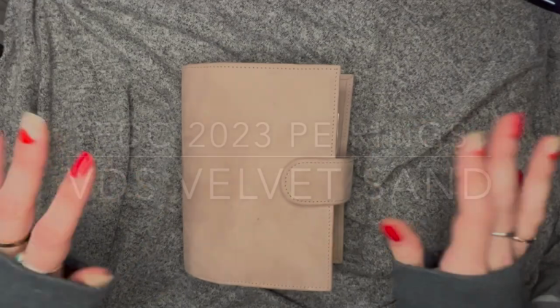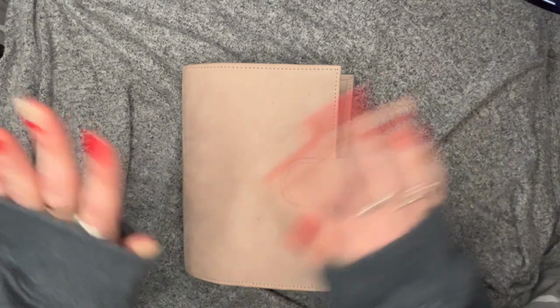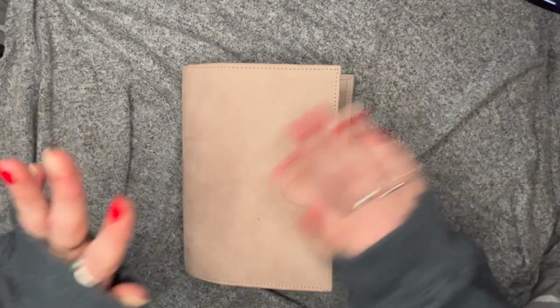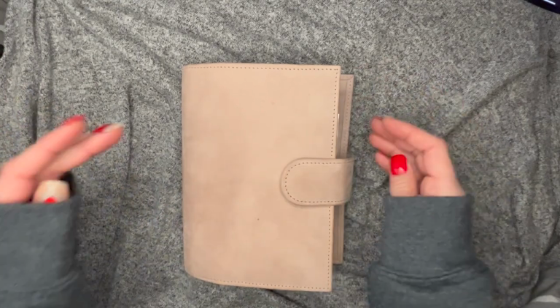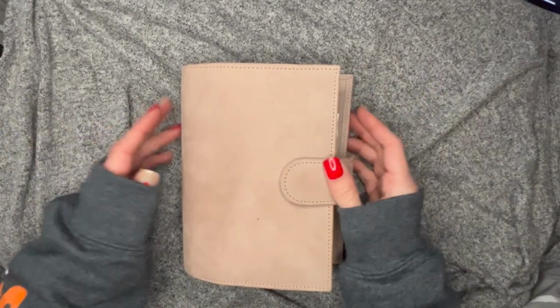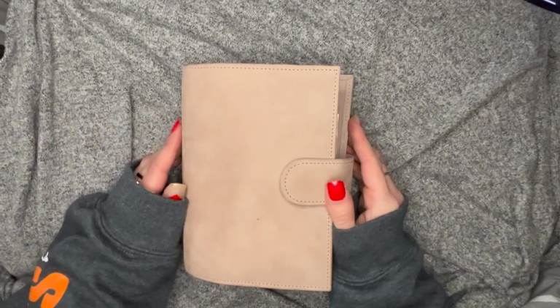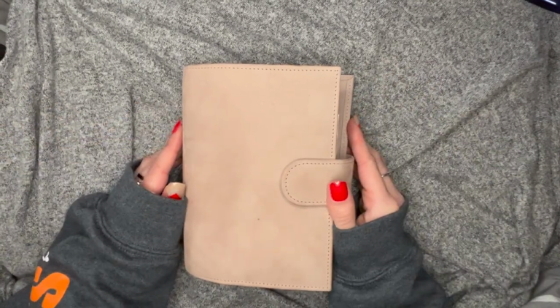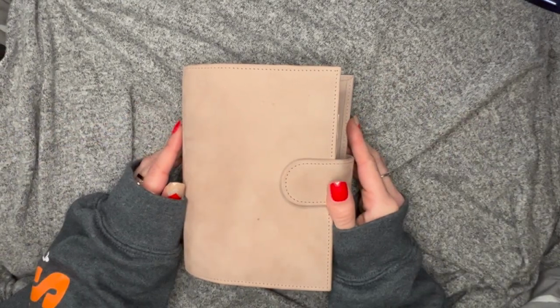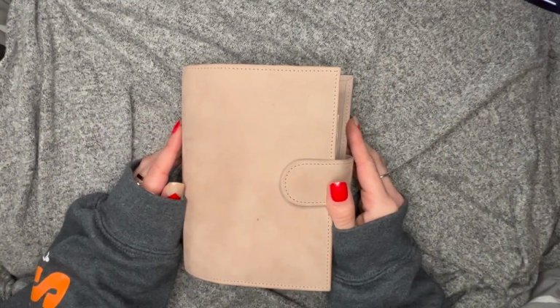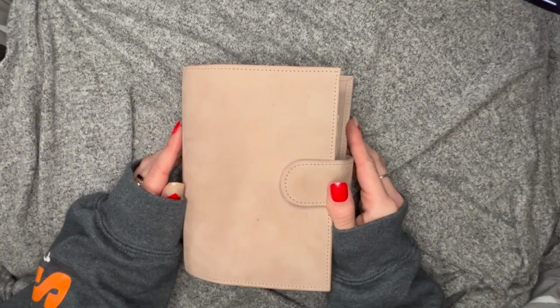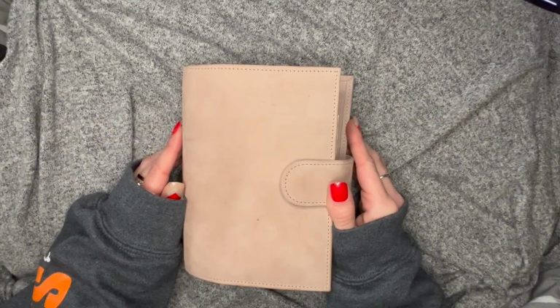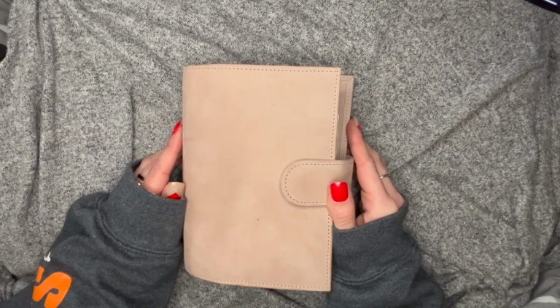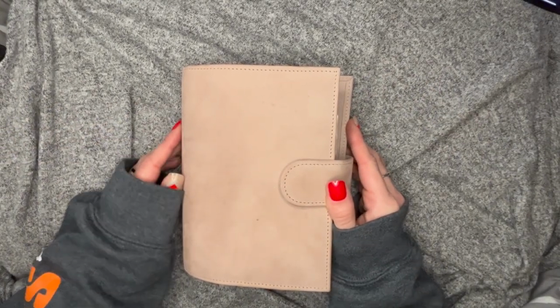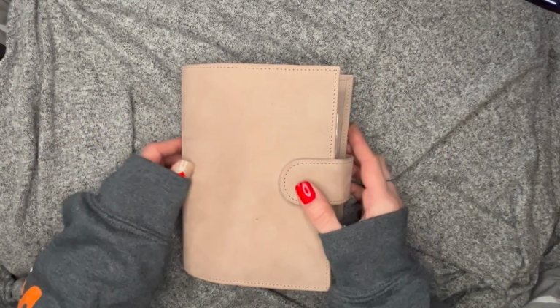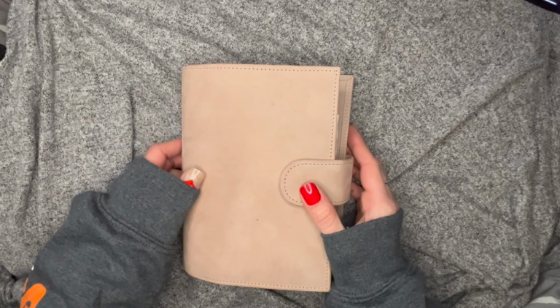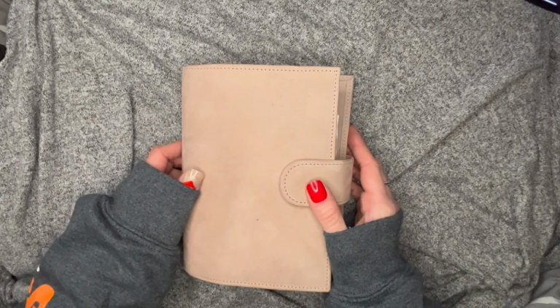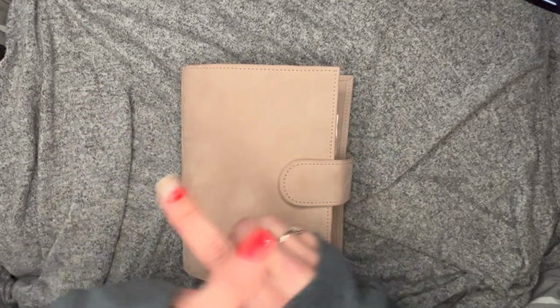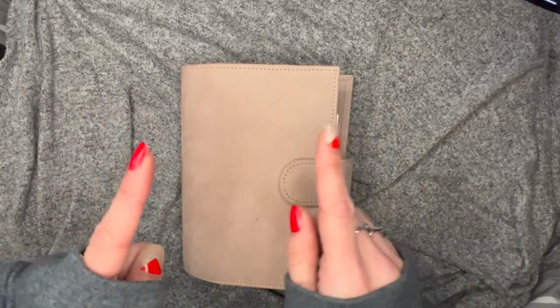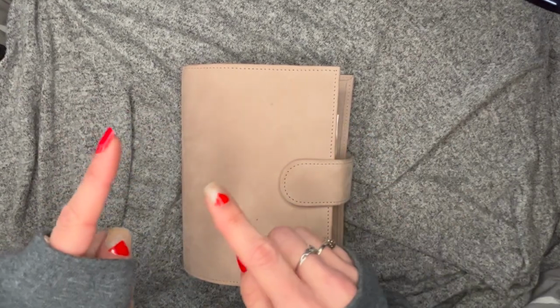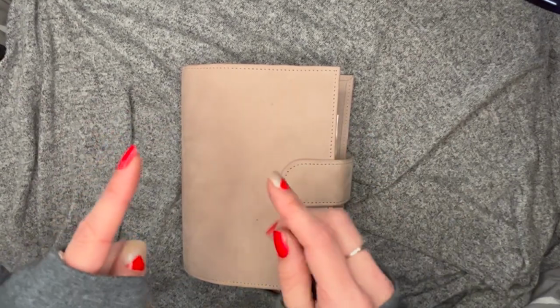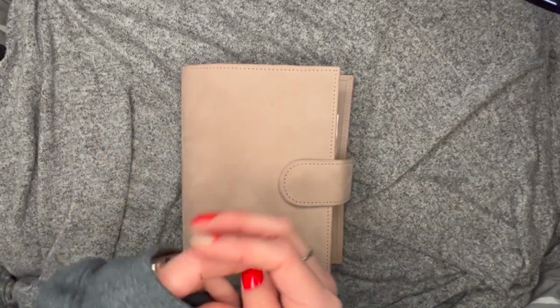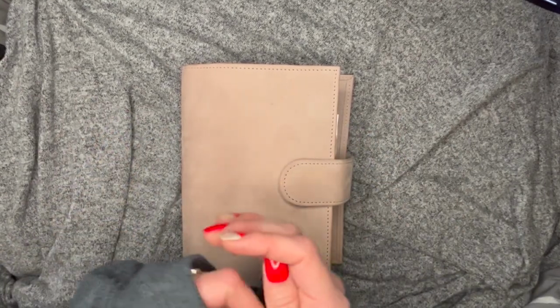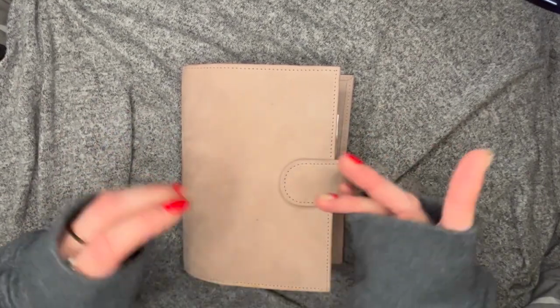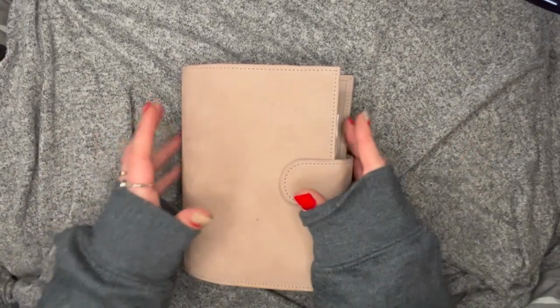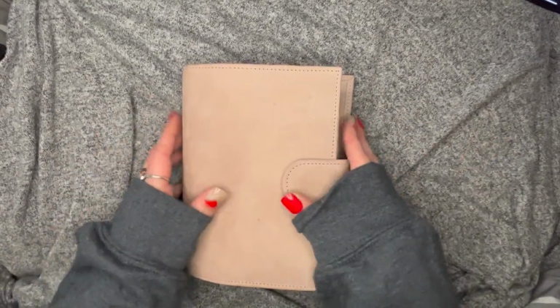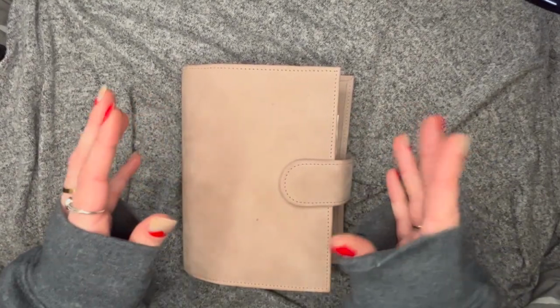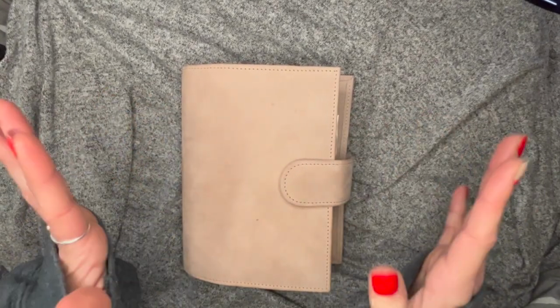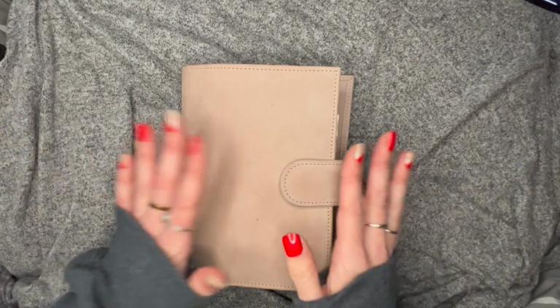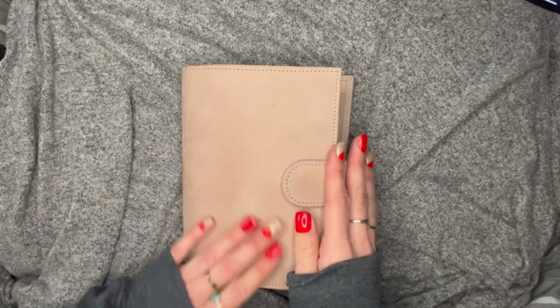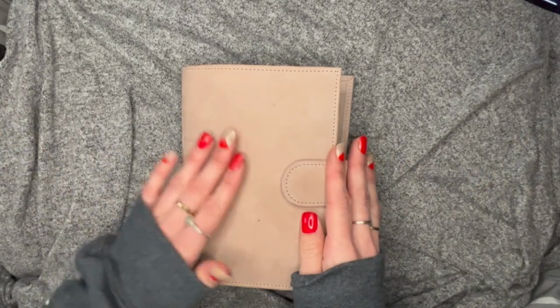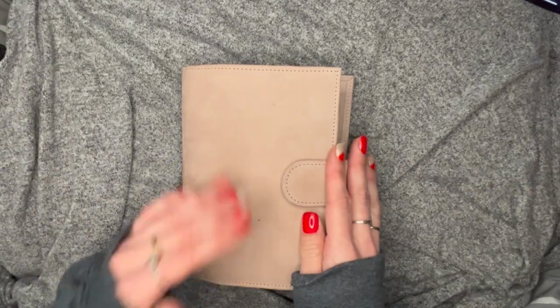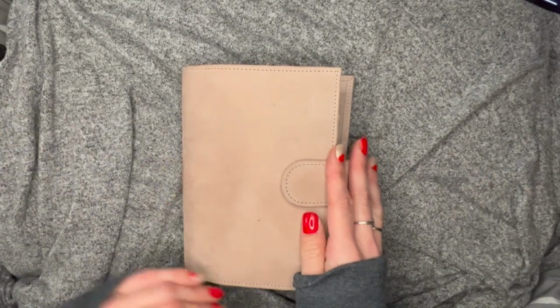Hey planner babes, thanks for coming to my channel — or thanks for coming back — and if you're new here, welcome! It's really exciting and I apologize that I never did an unboxing because I was just so excited.